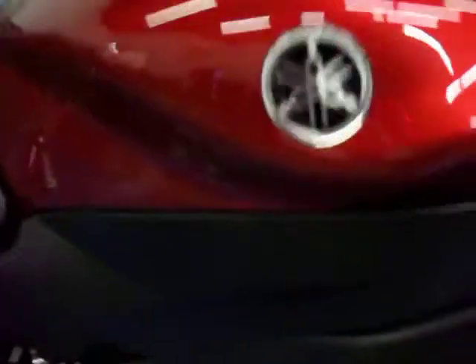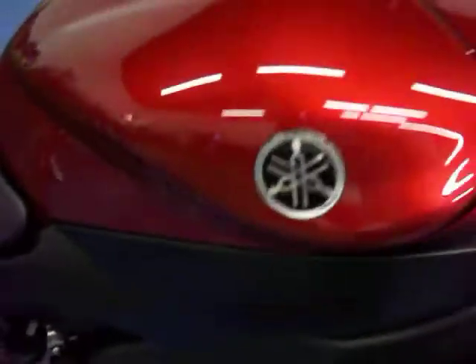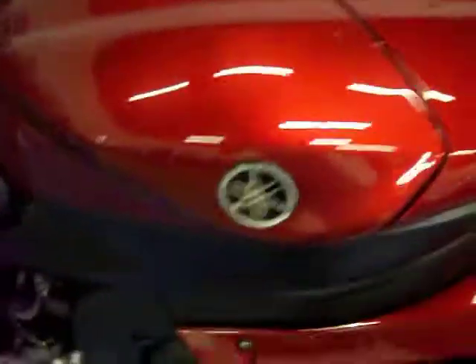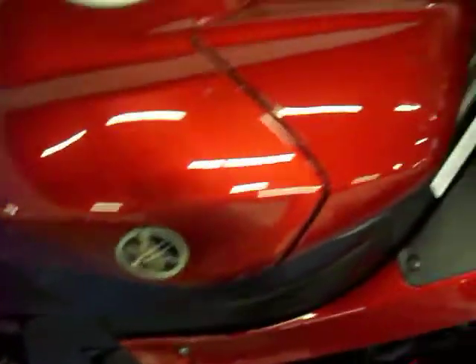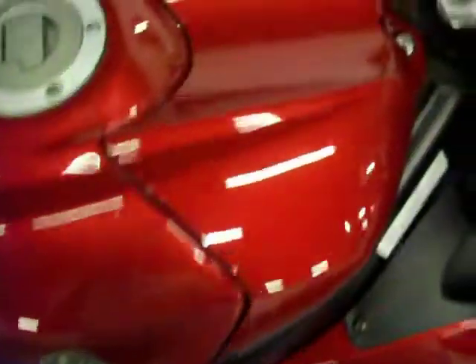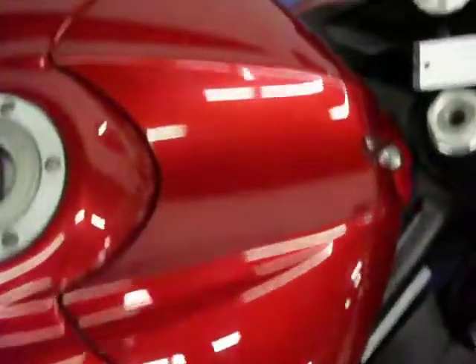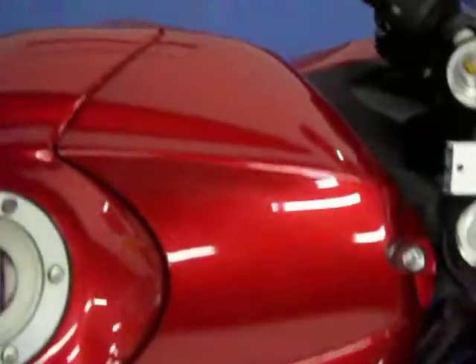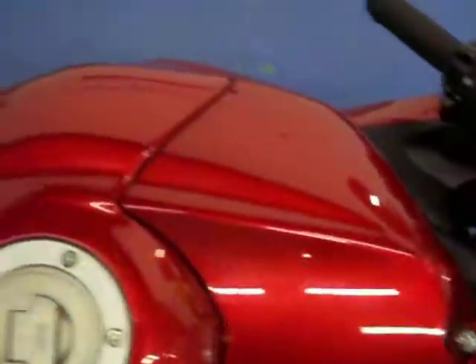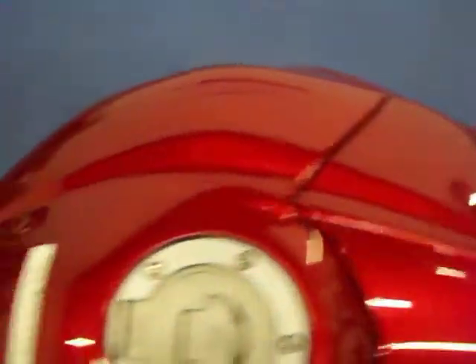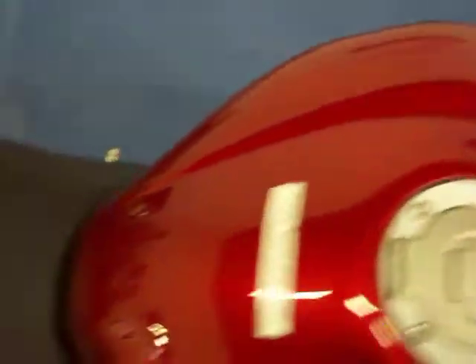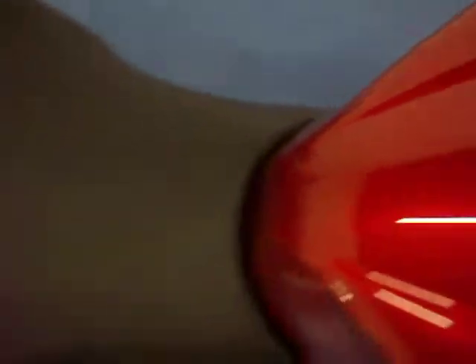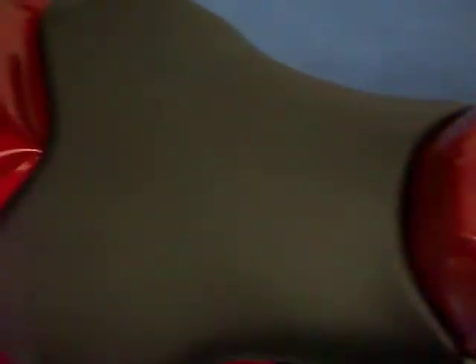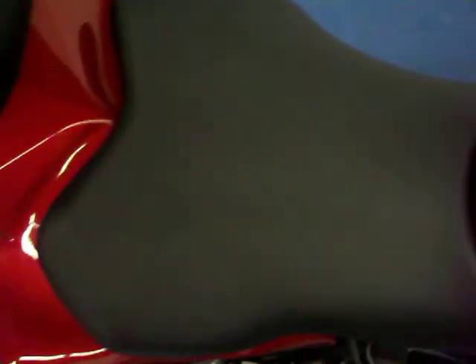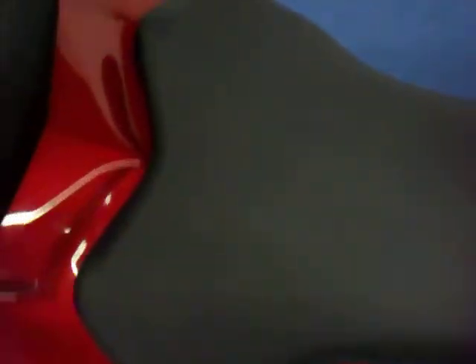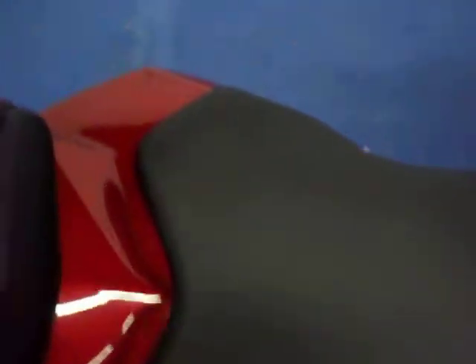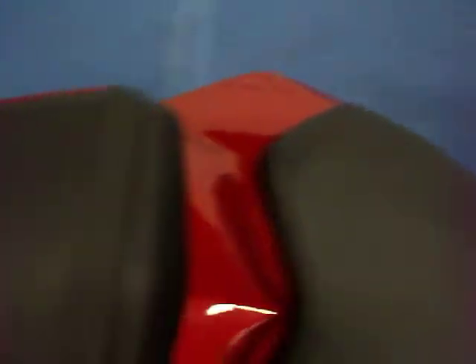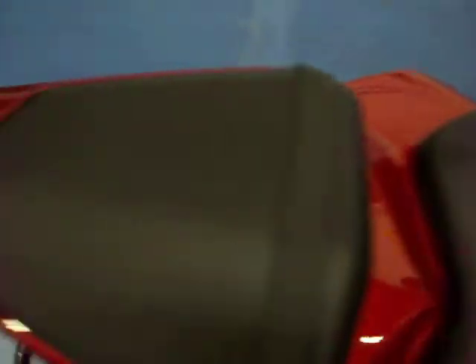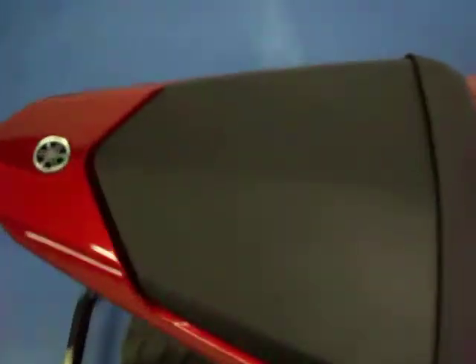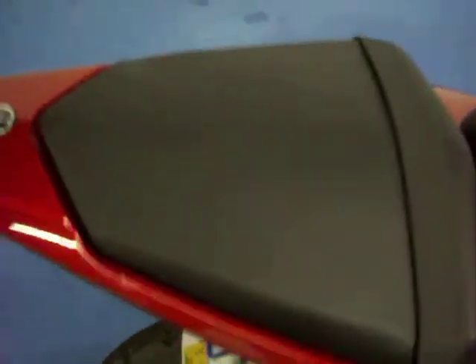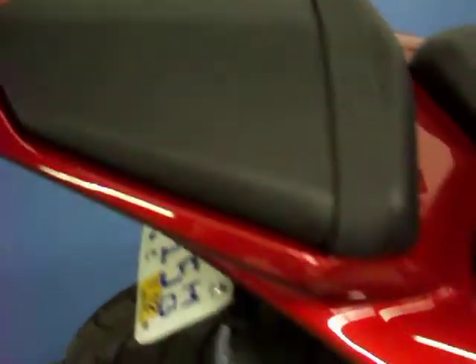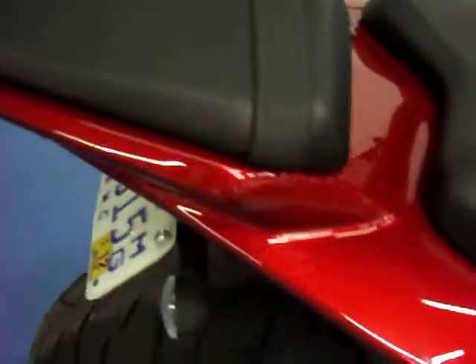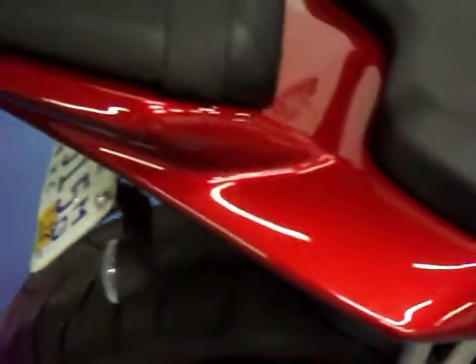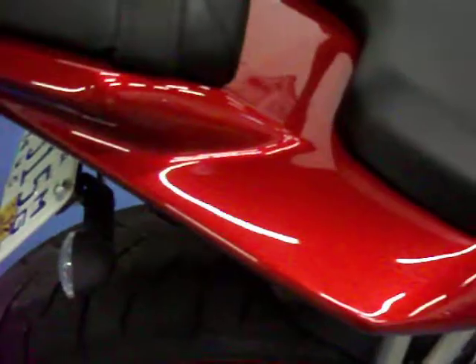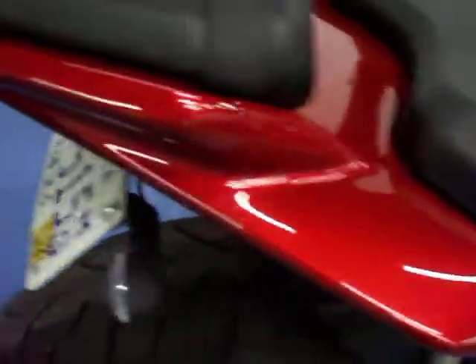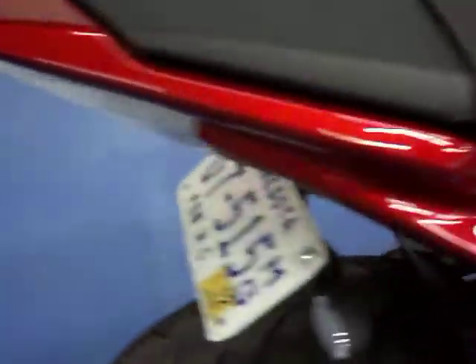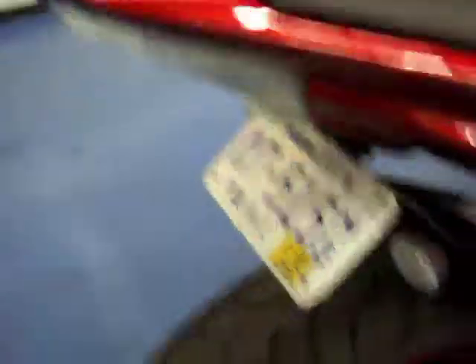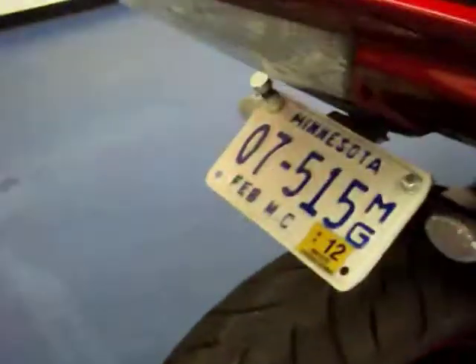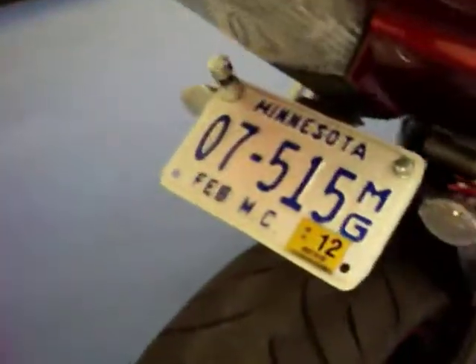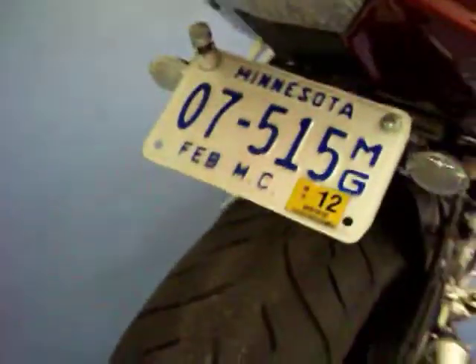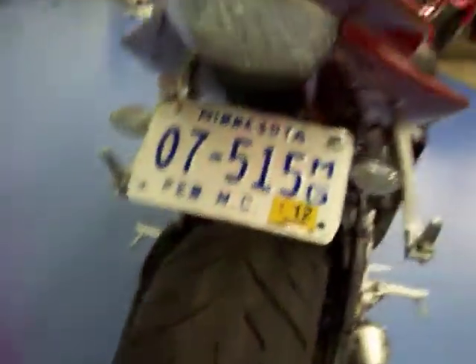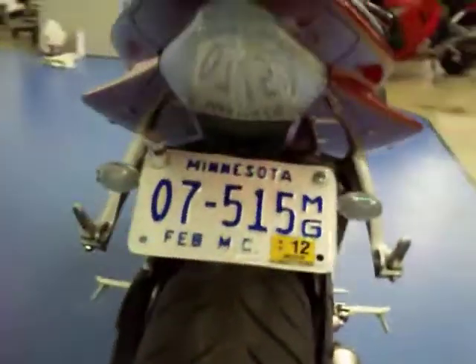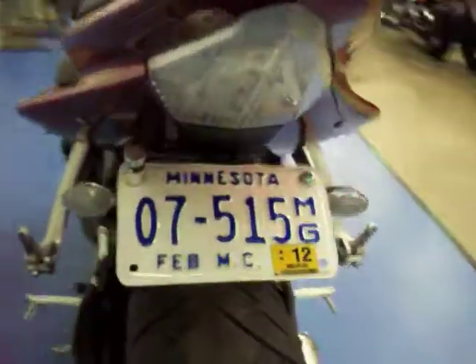Getting up to the tank, this has no dents or dings in it. Seats, no rips or tears. The tail section is in excellent condition. This bike does come with a fender eliminator kit, as you can see here.